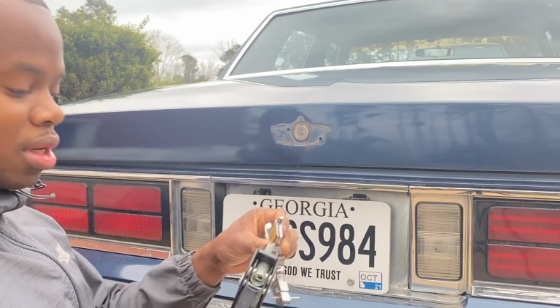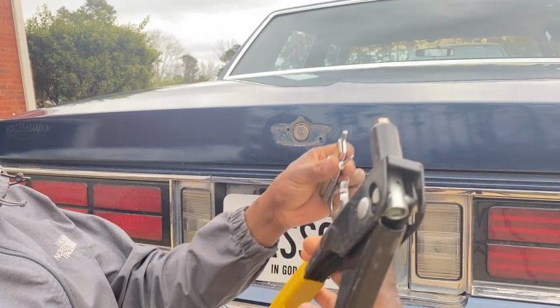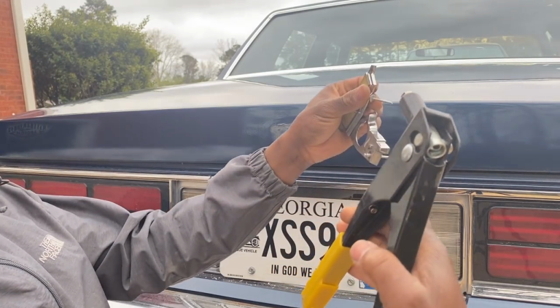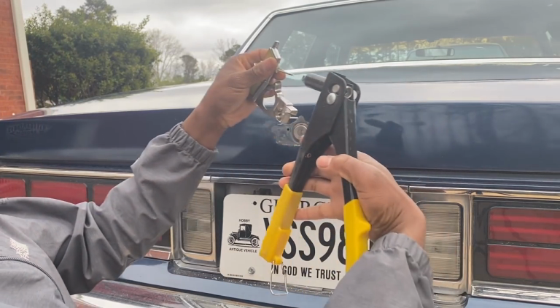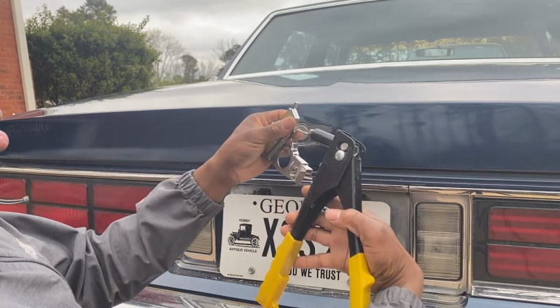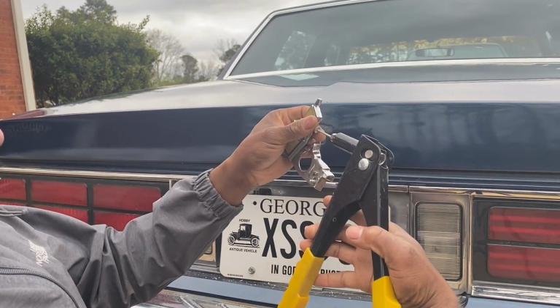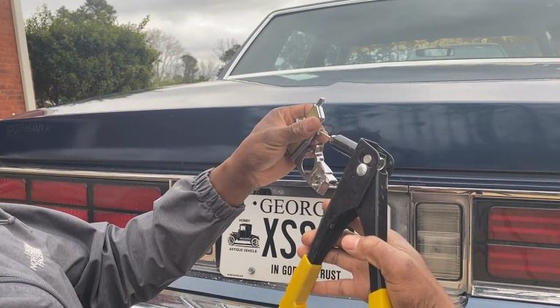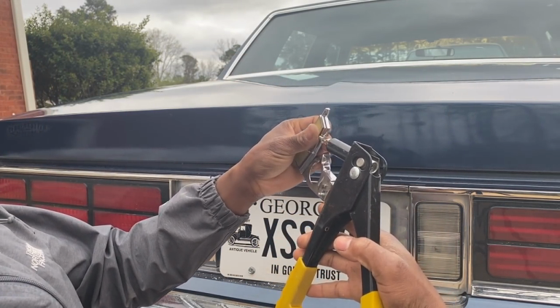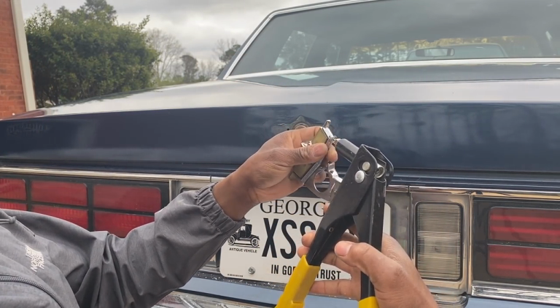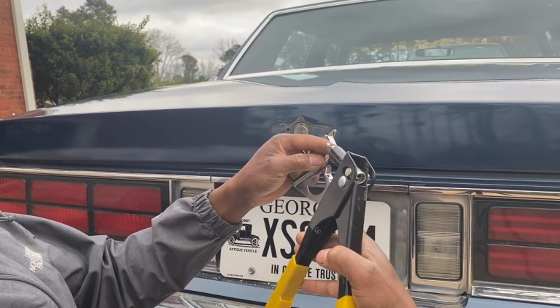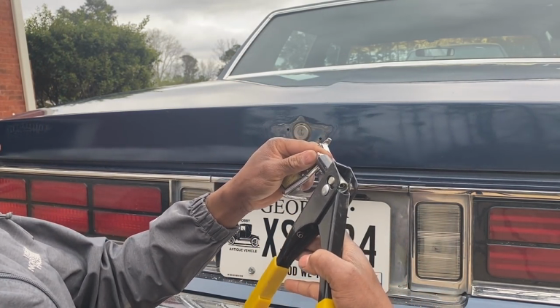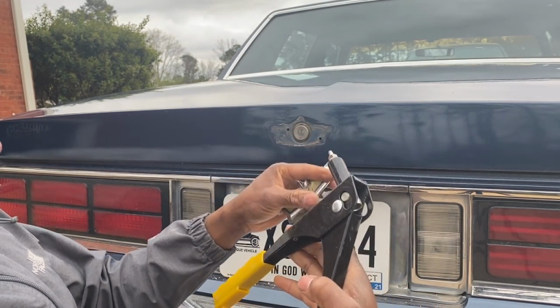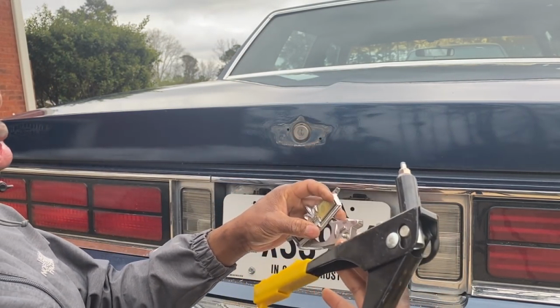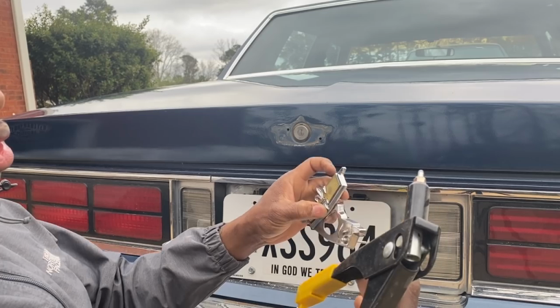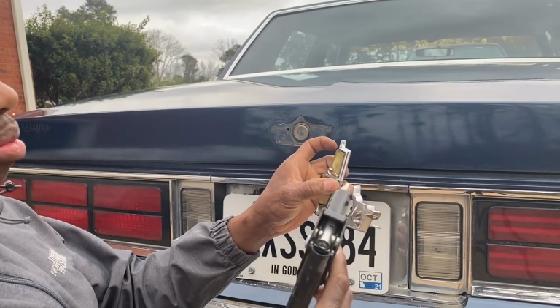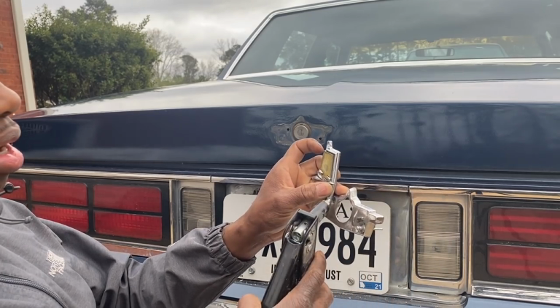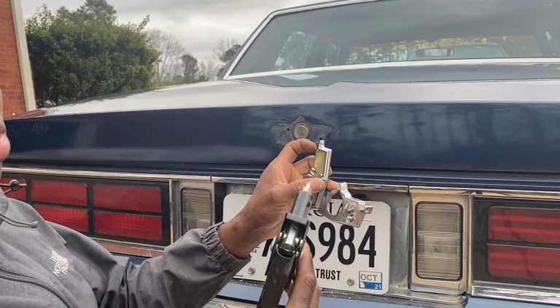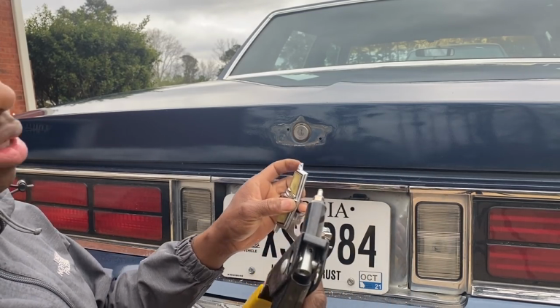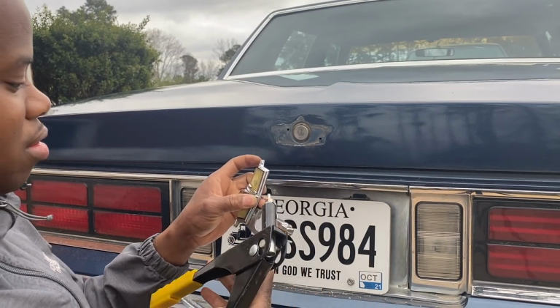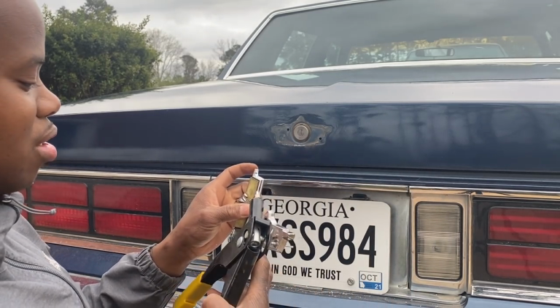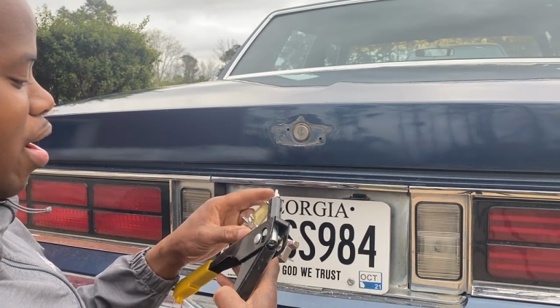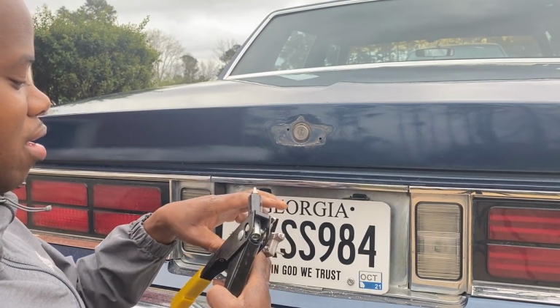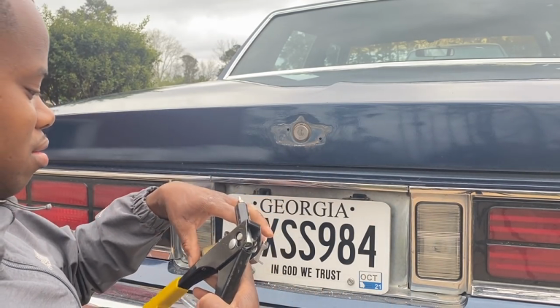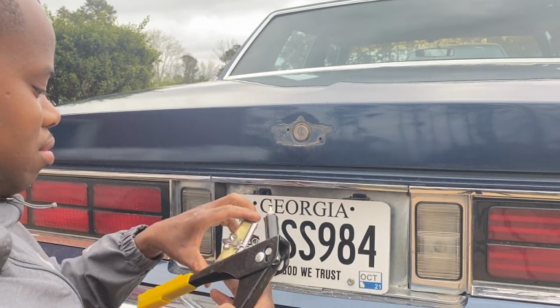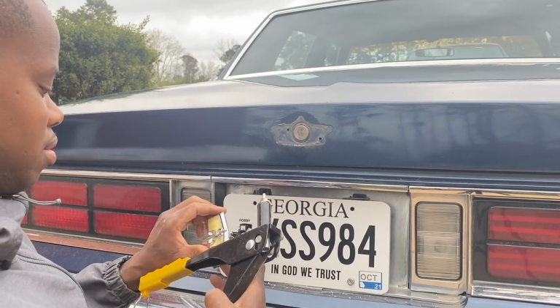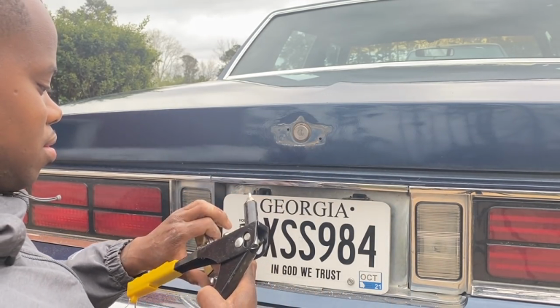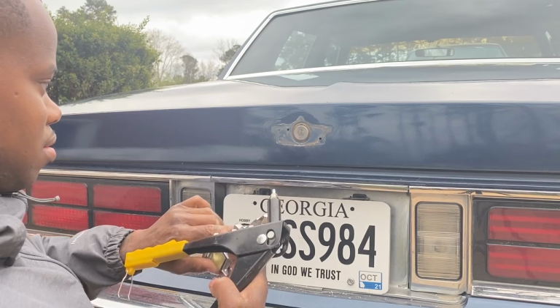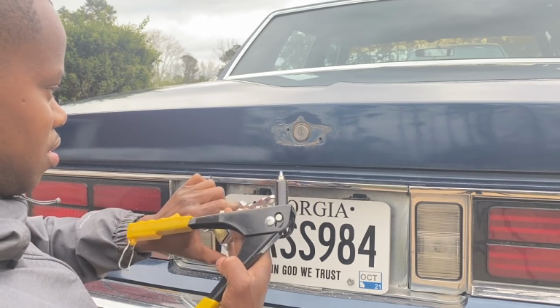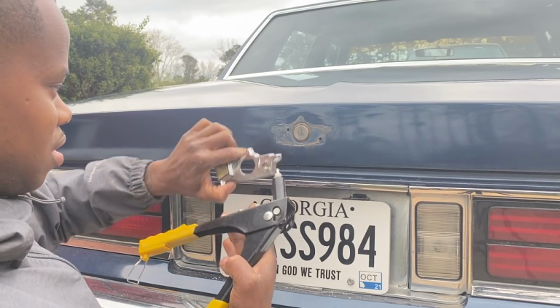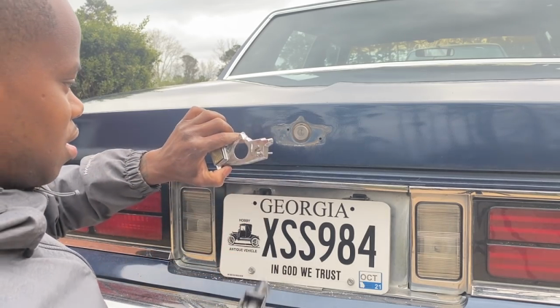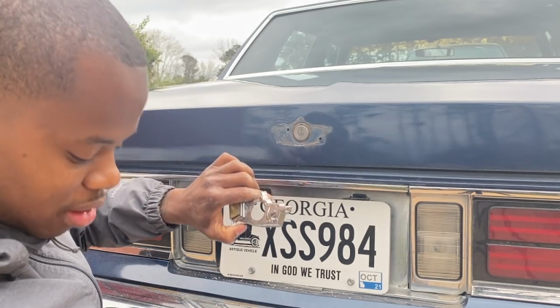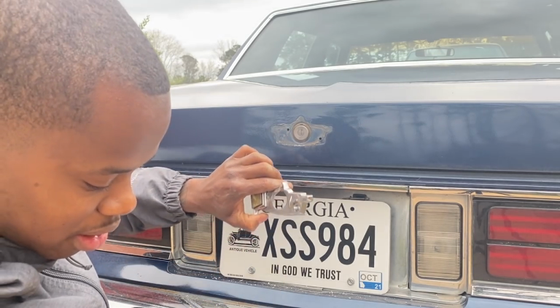So the way this works — you stick it in the hole and you squeeze. Let's get it.